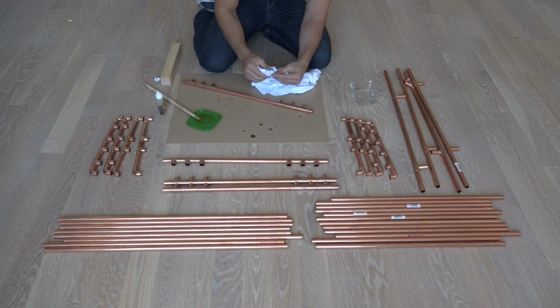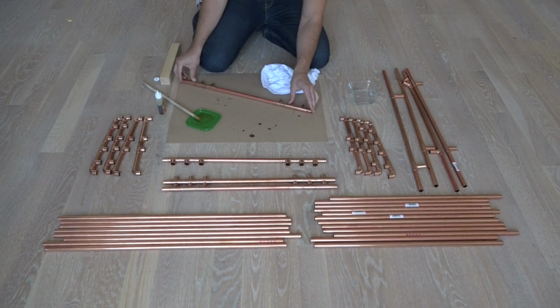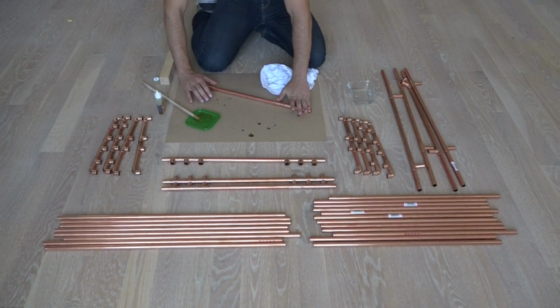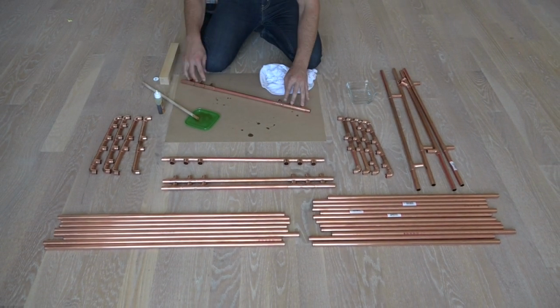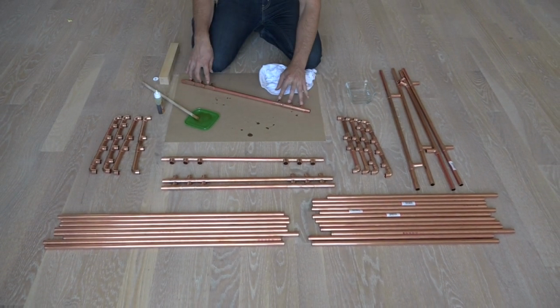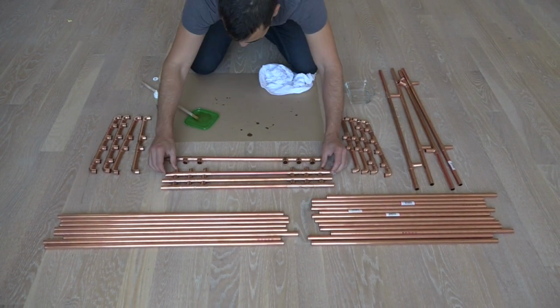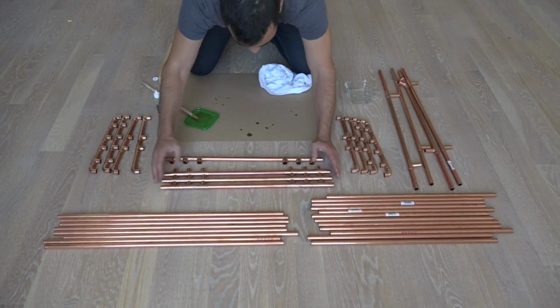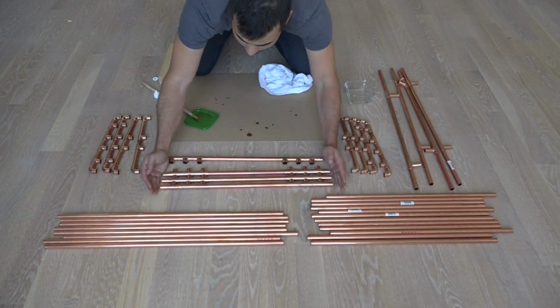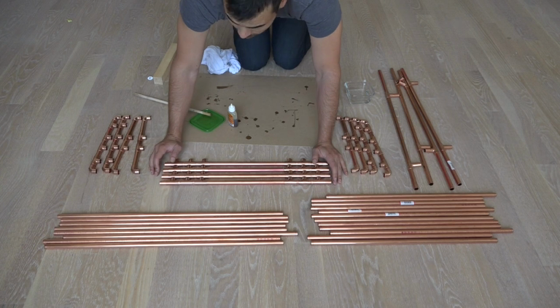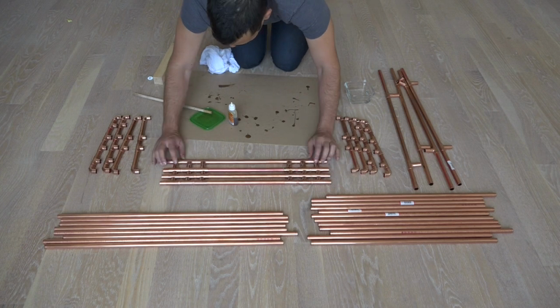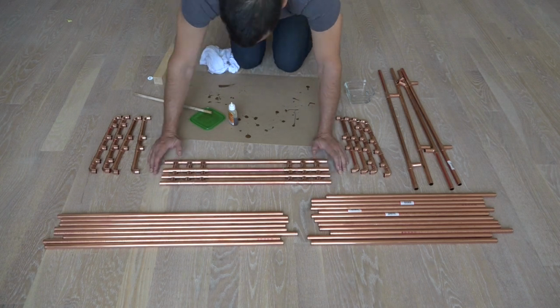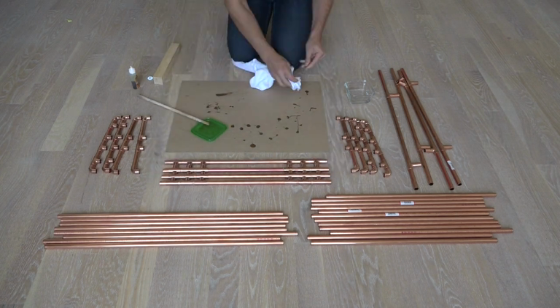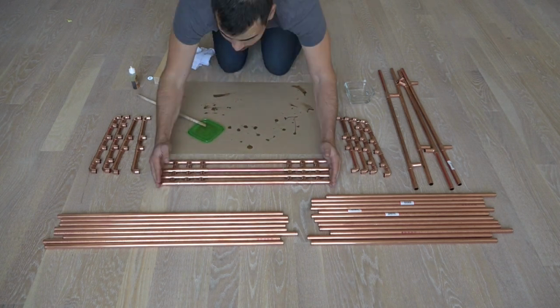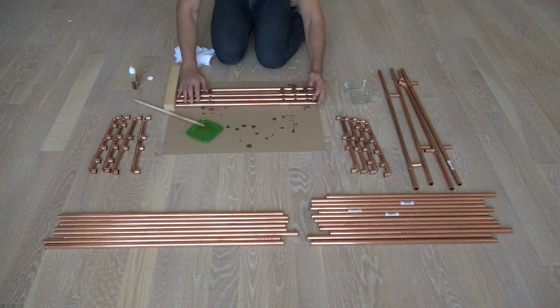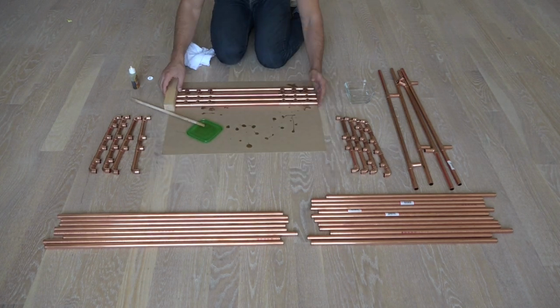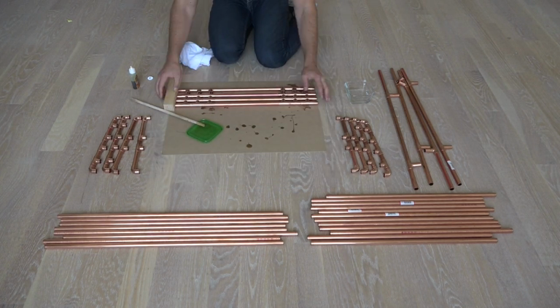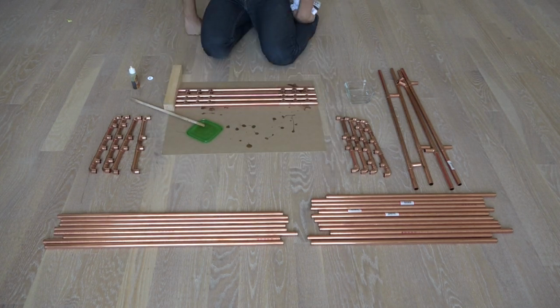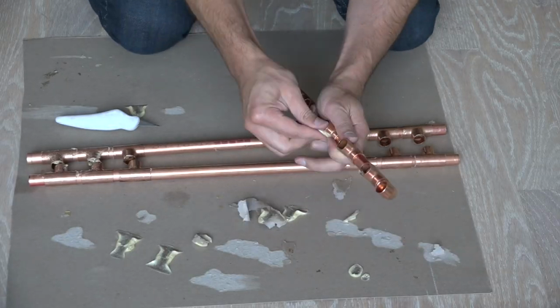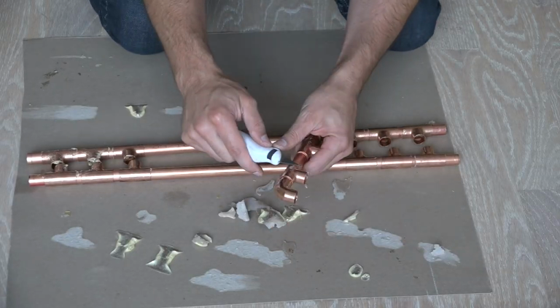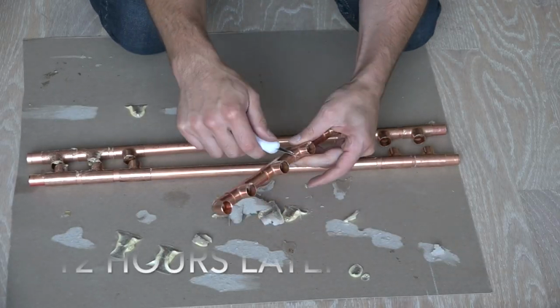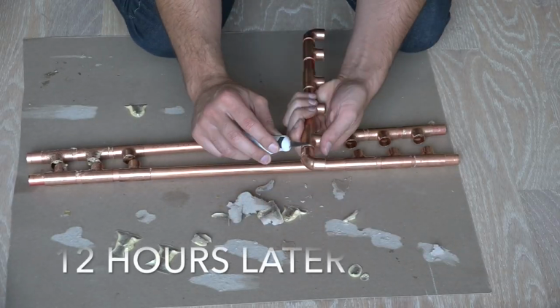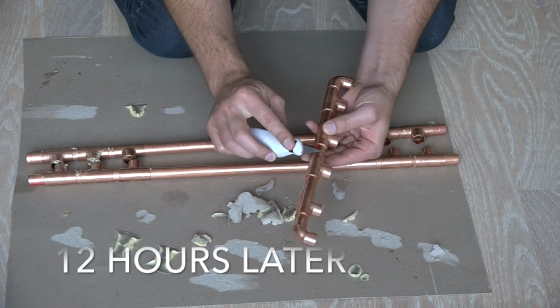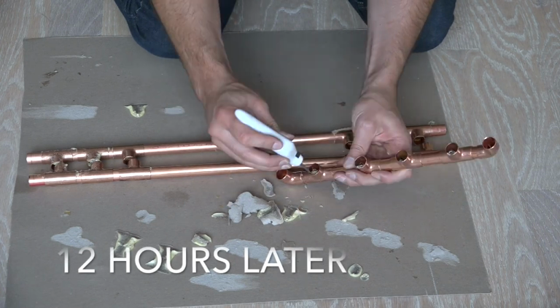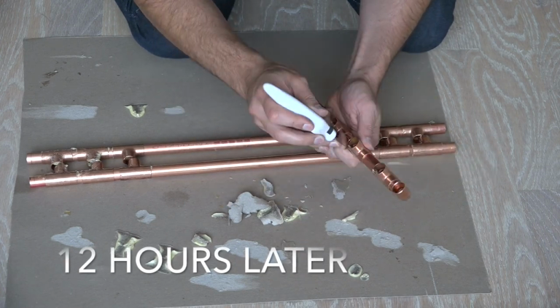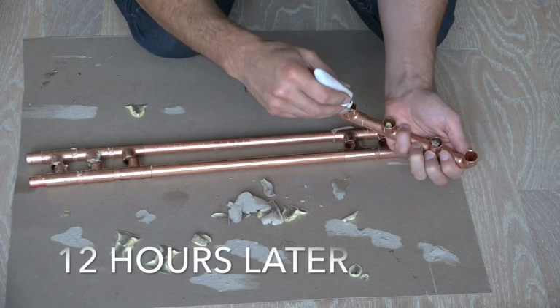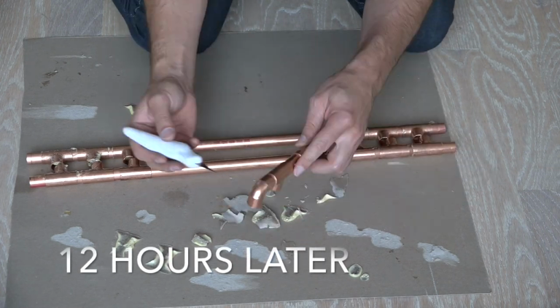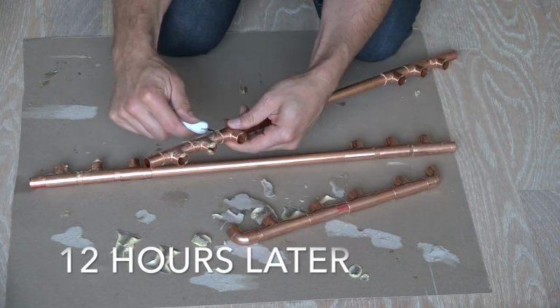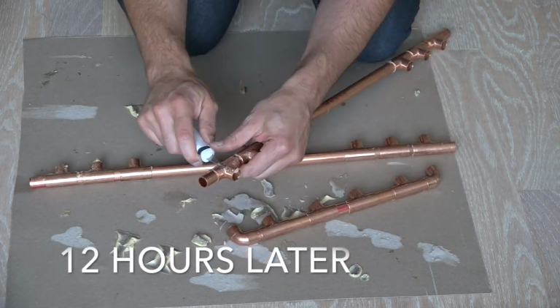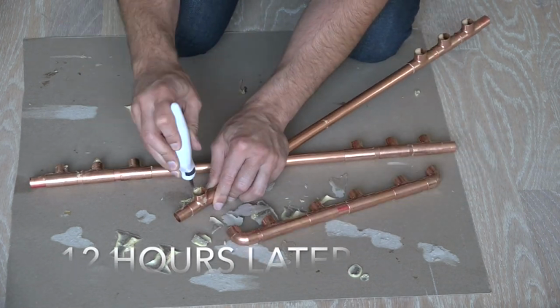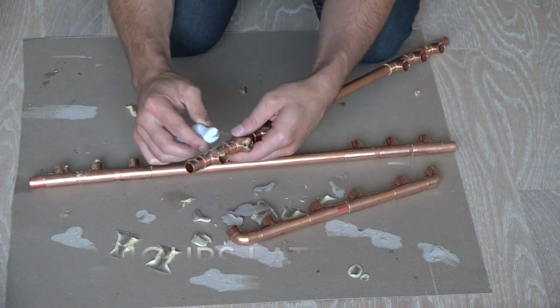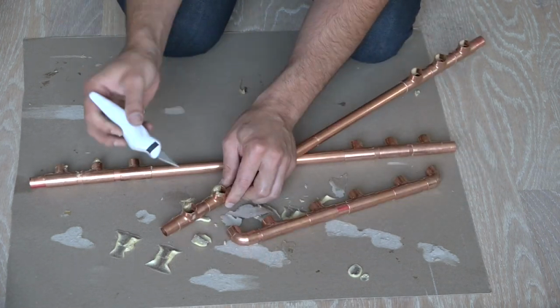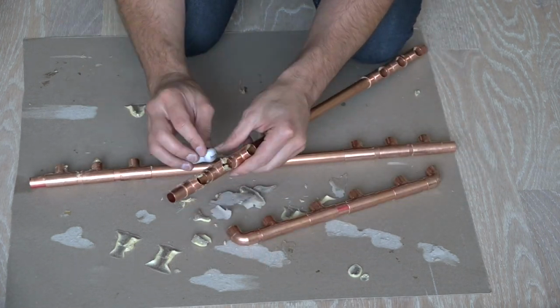Gorilla Glue foams up a little bit when it comes in contact with moisture, which results in a nice tight fit. Once the glue had fully dried I used an exacto knife to chip away the excess that had foamed out through the joints.